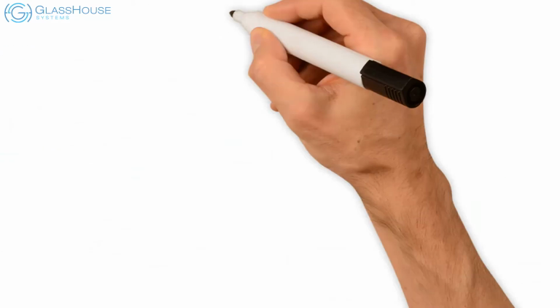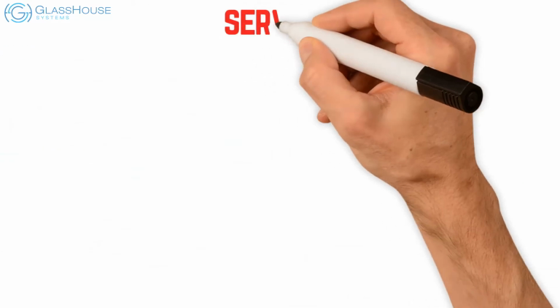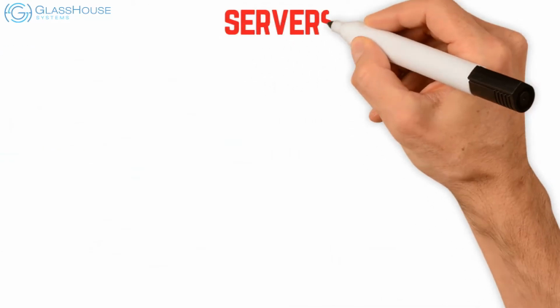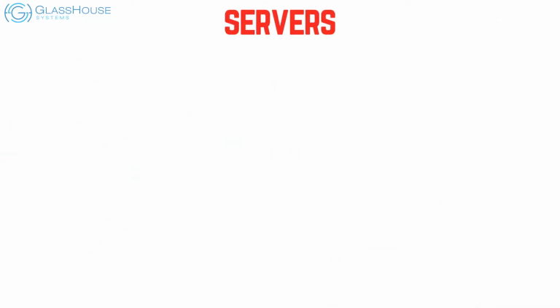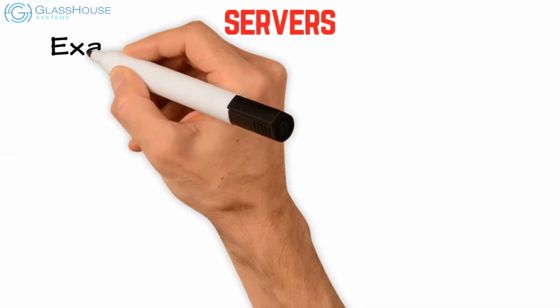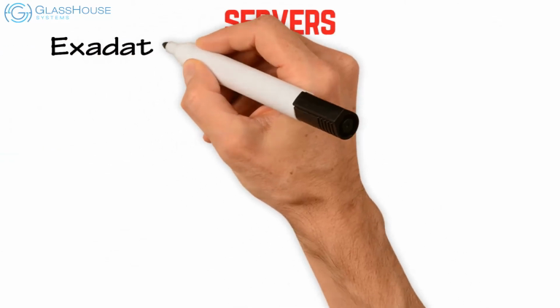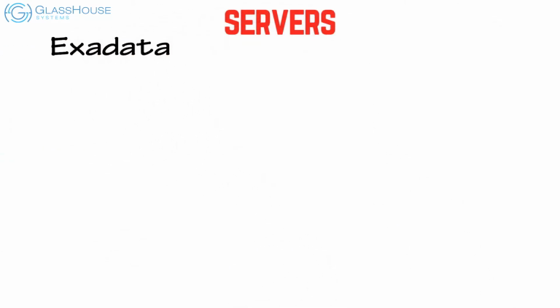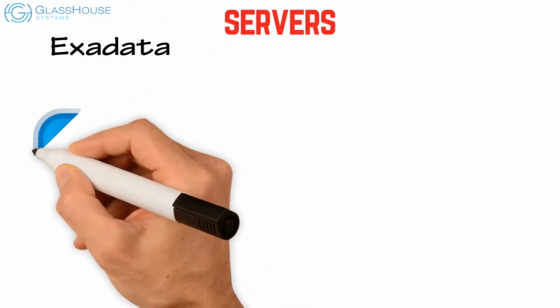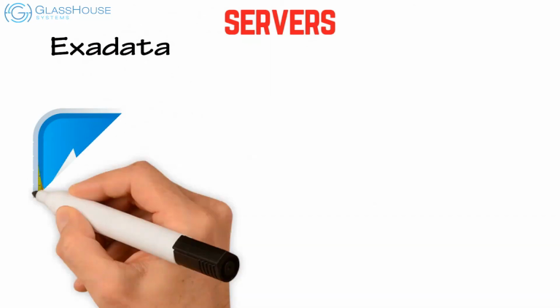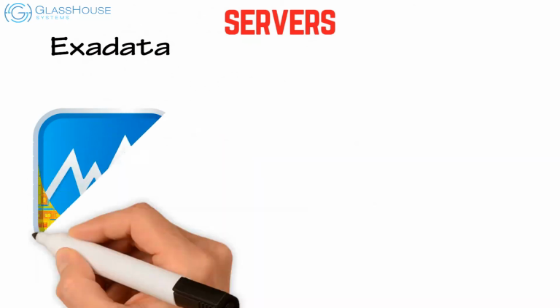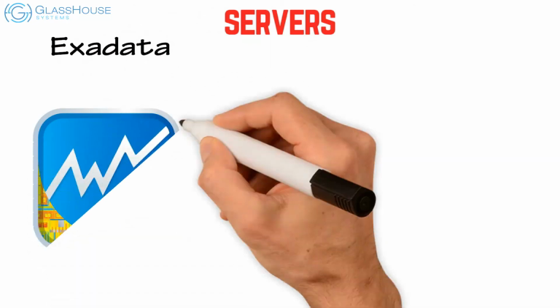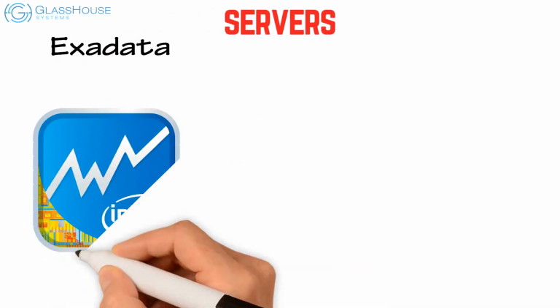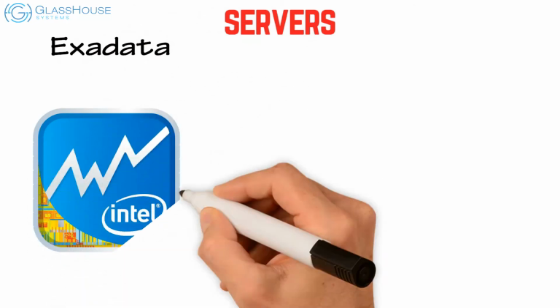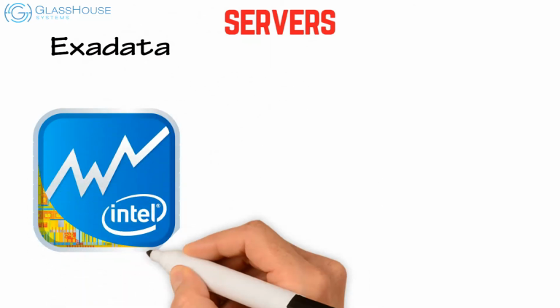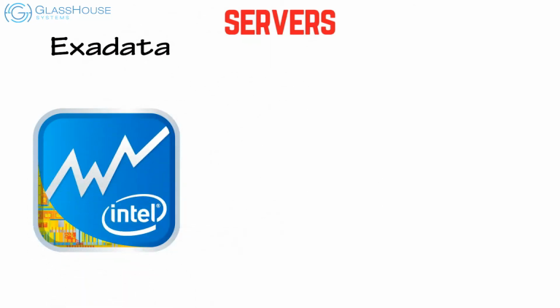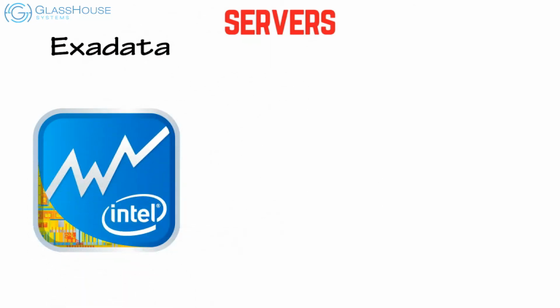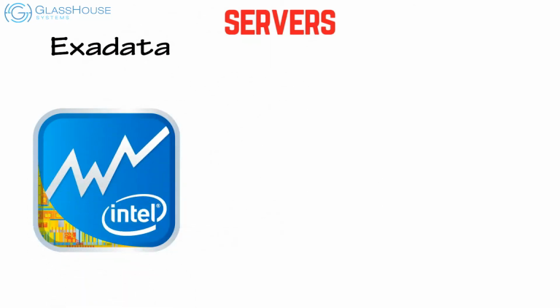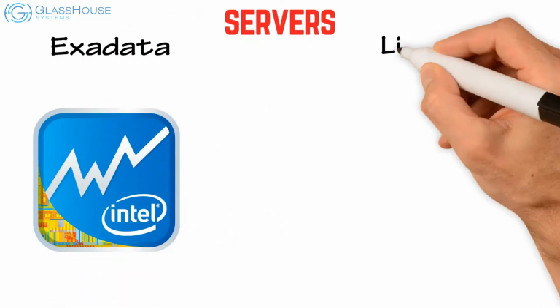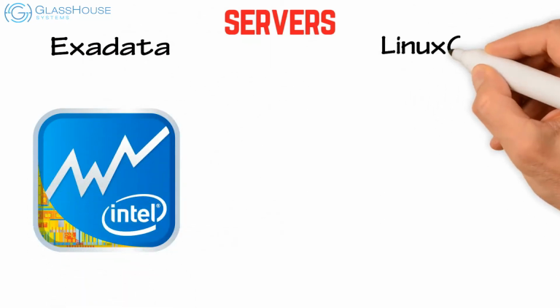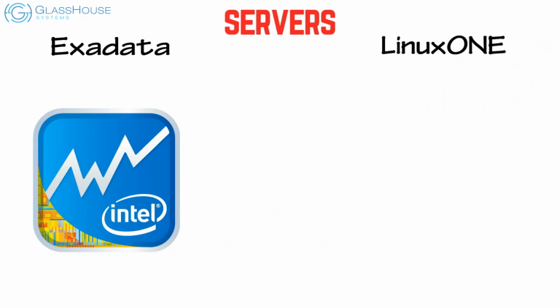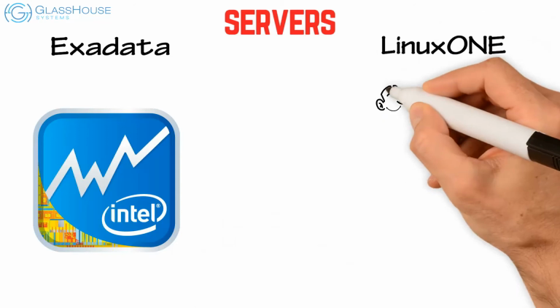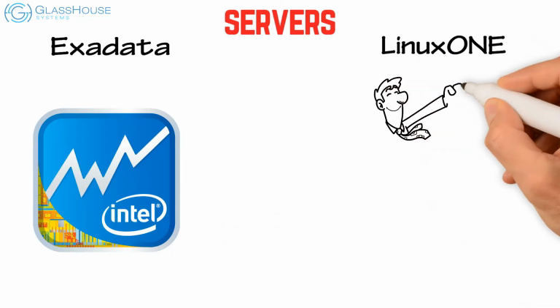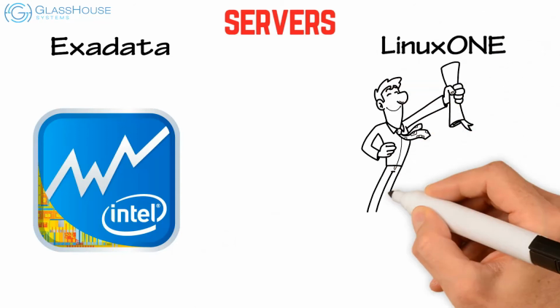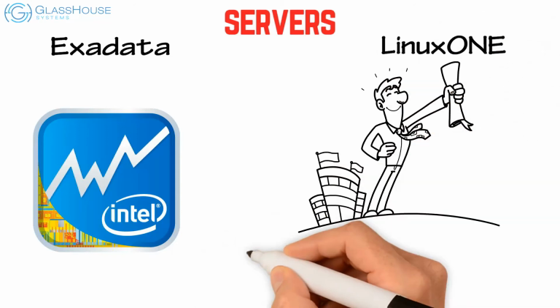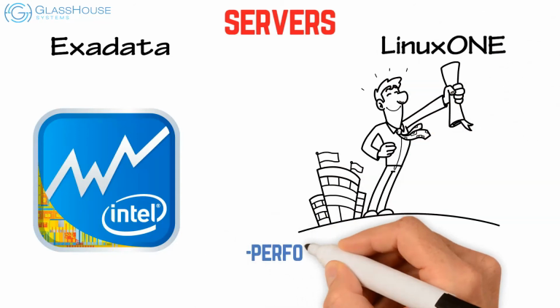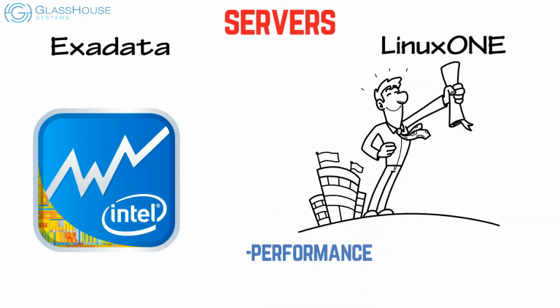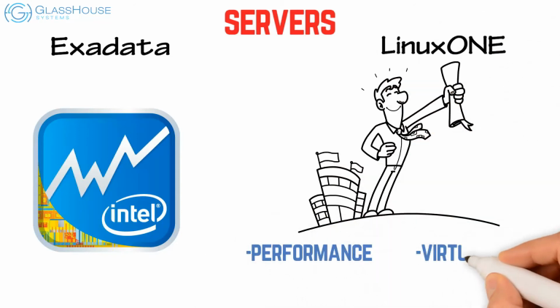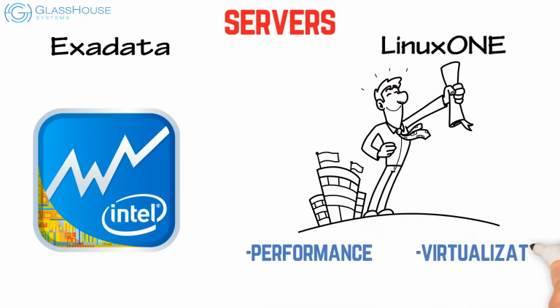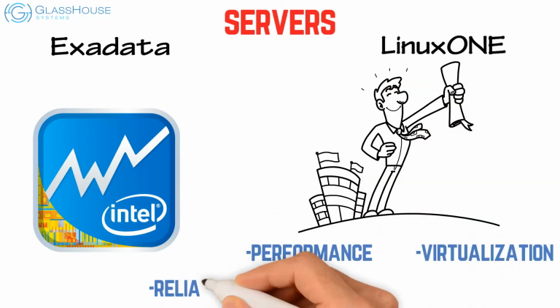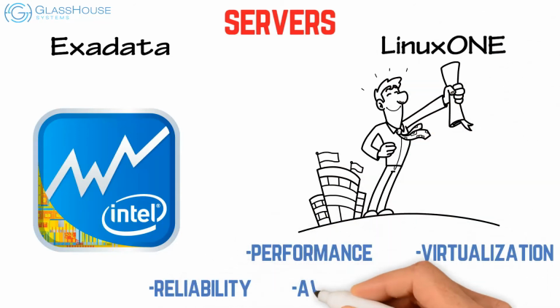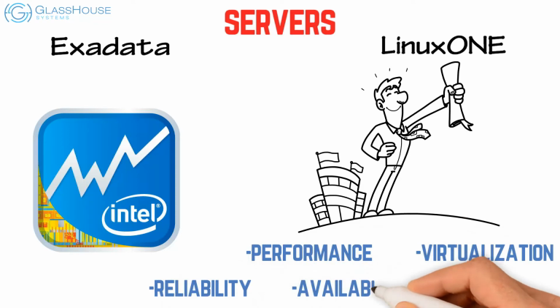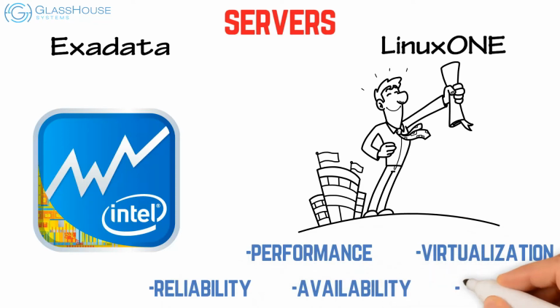On servers, Exadata is dependent on Intel and other component manufacturers for architecture and design. LinuxONE is an industry technology leader in performance, virtualization, reliability, availability, and security.